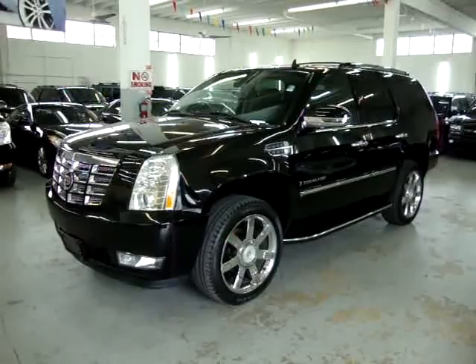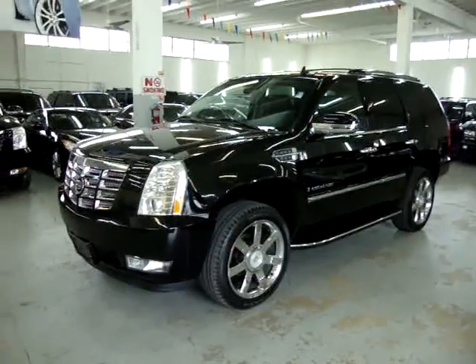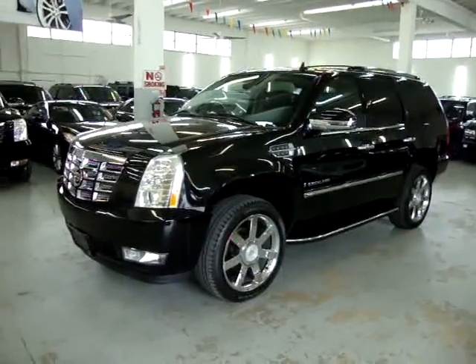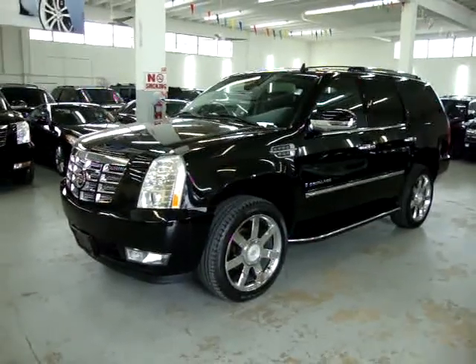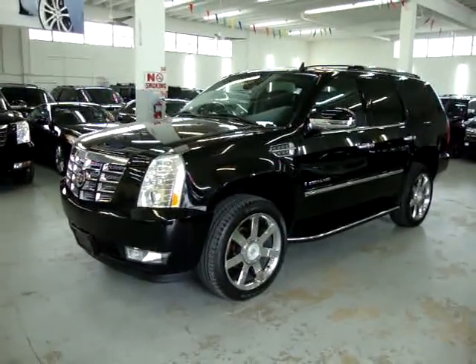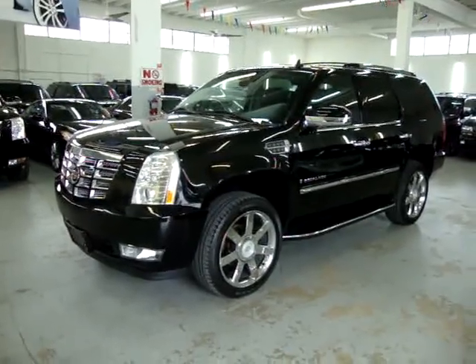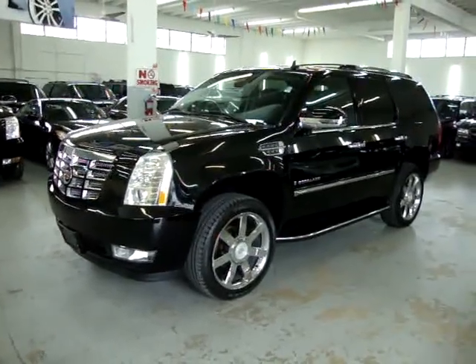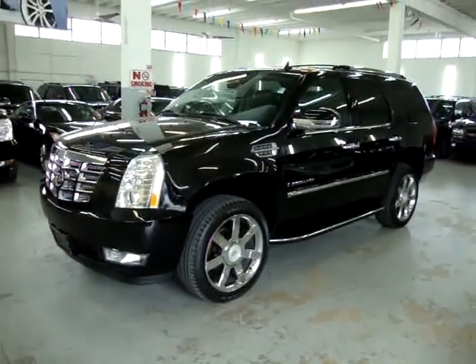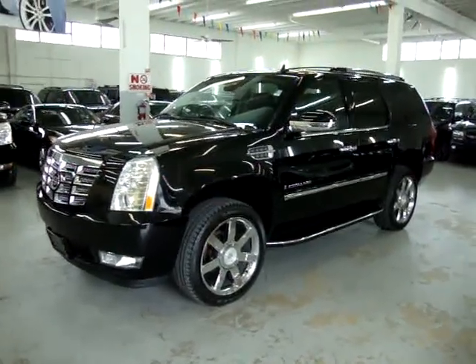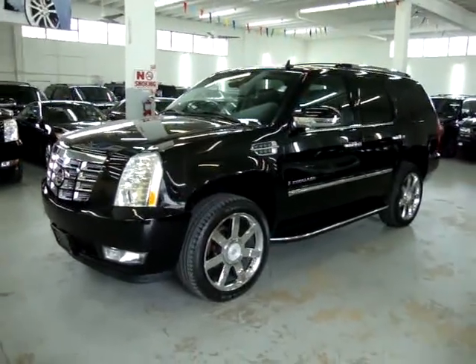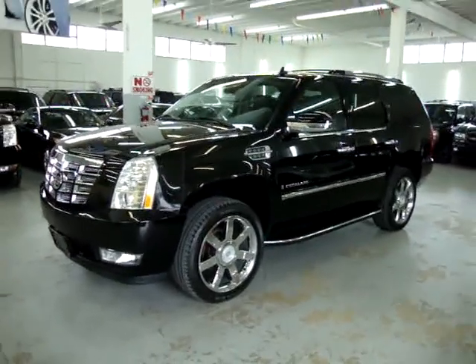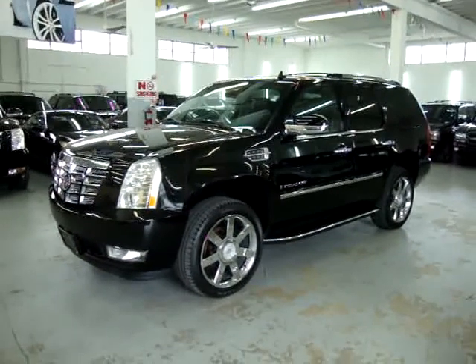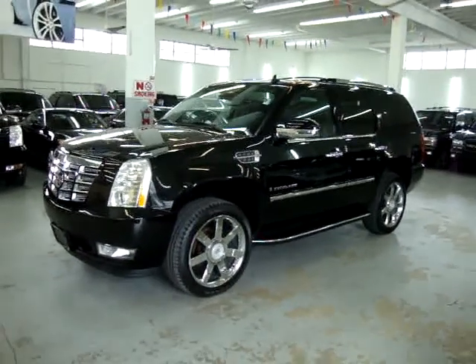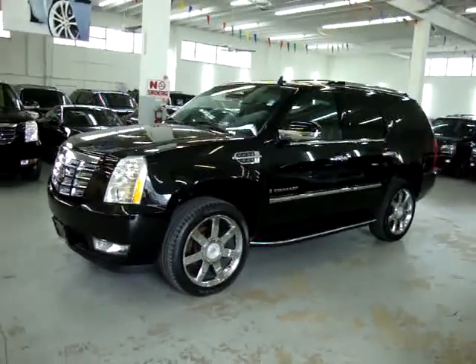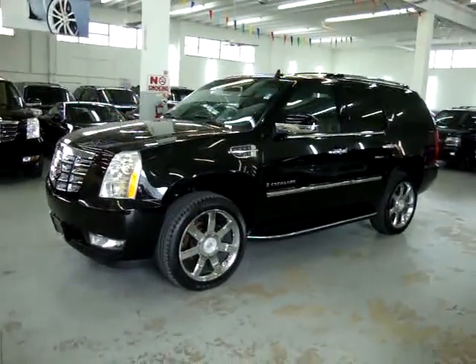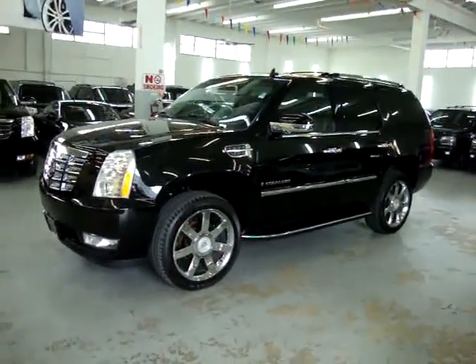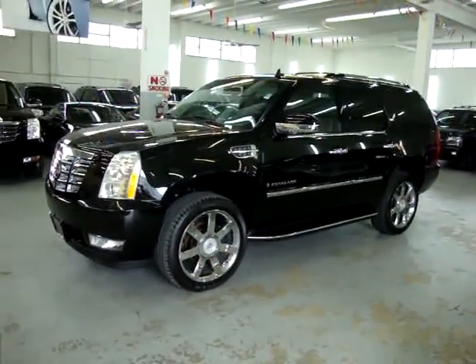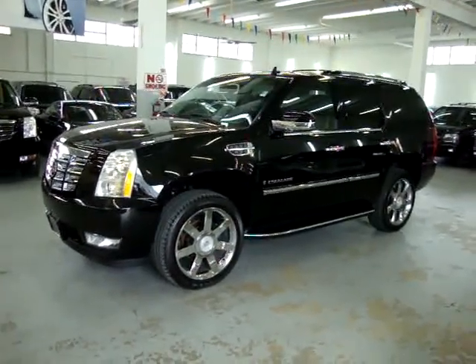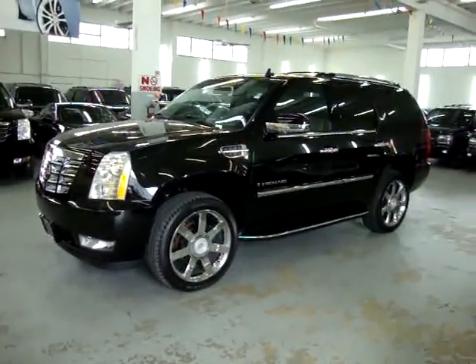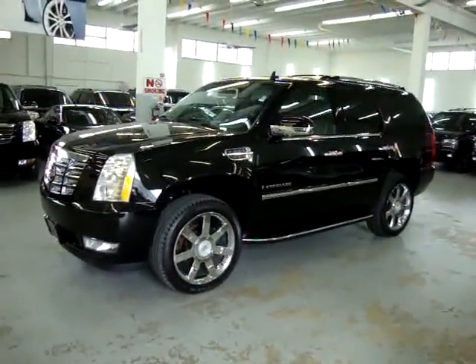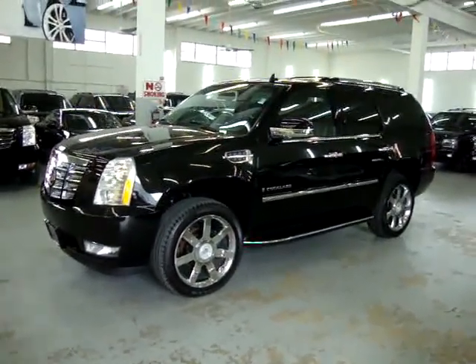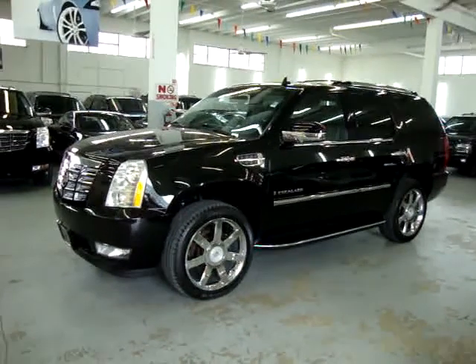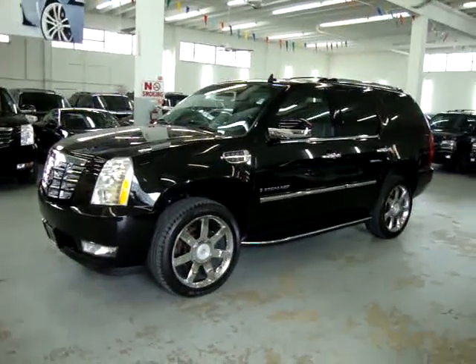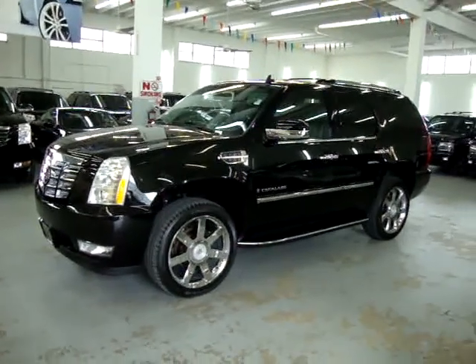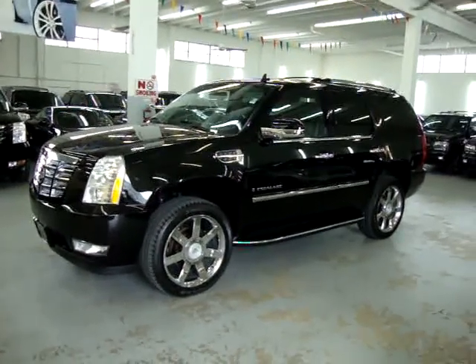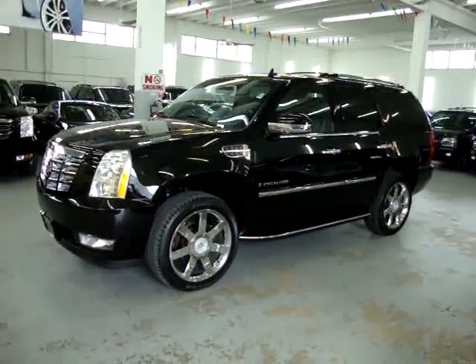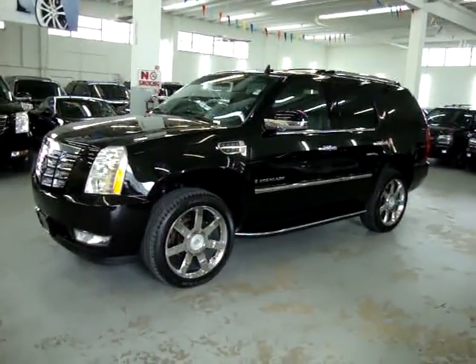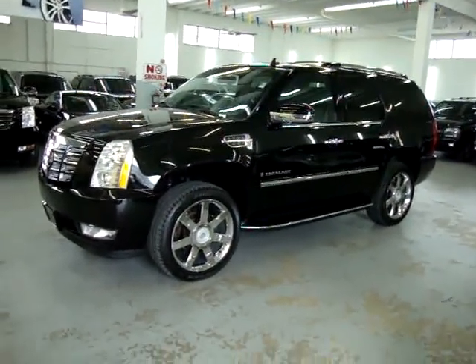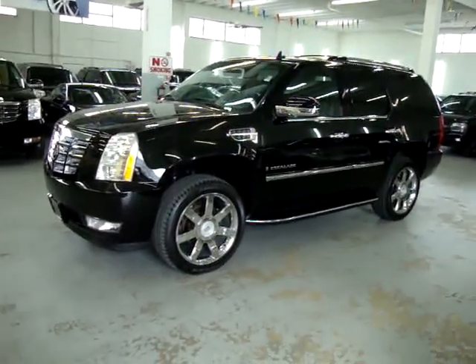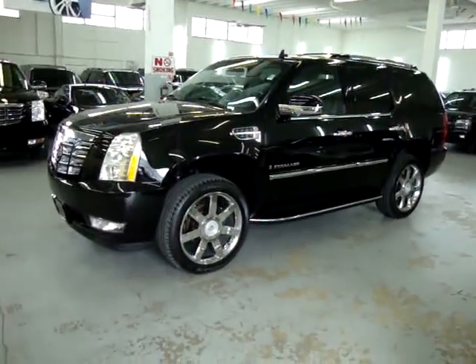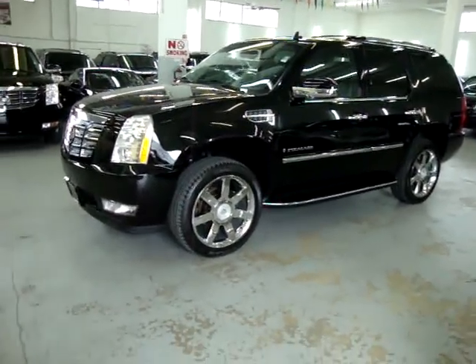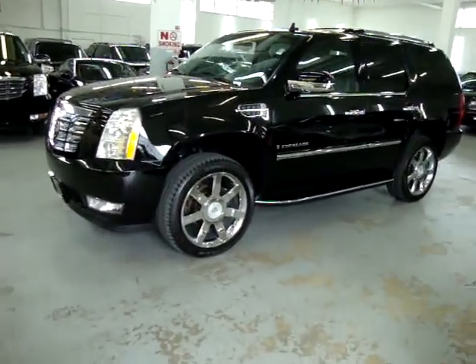Up for sale now at VehicleMax. We have a 2007 Cadillac Escalade all-wheel drive — like a 4x4 all-wheel pull. It's got factory navigation, factory front DVD player, factory moonroof, and factory 22-inch chrome wheels.